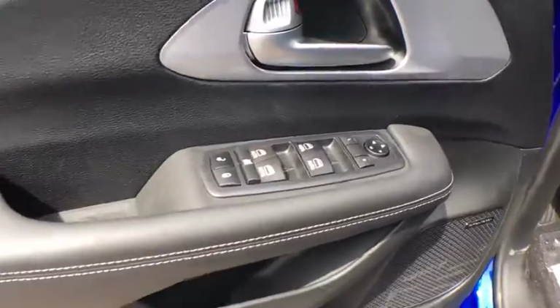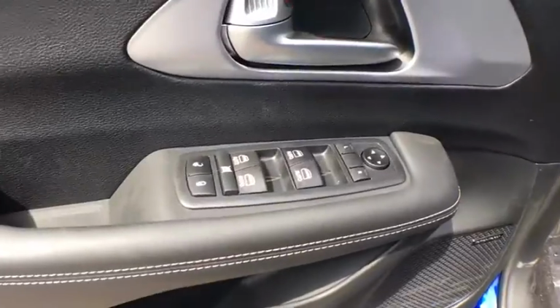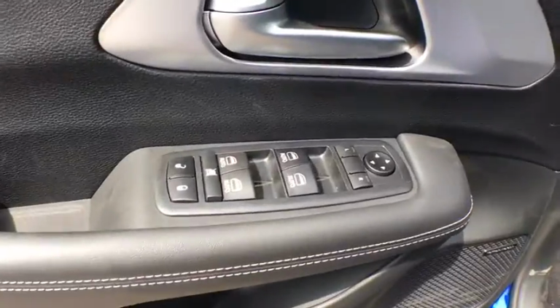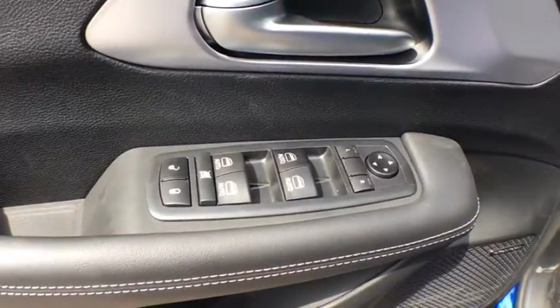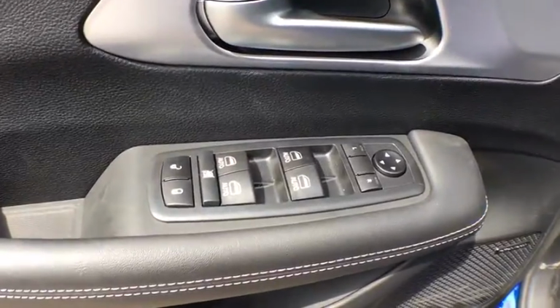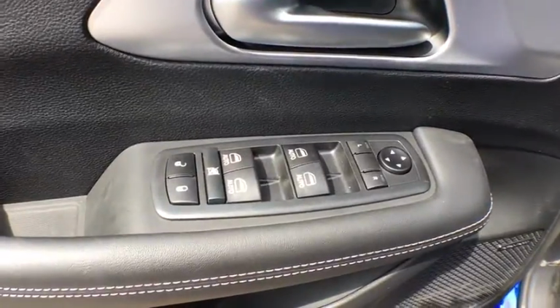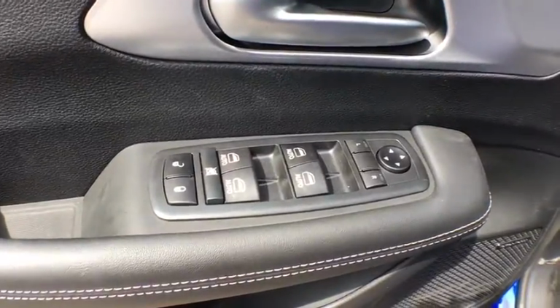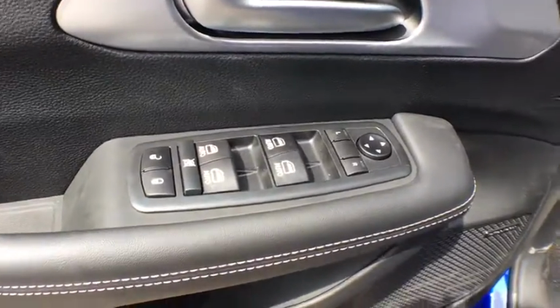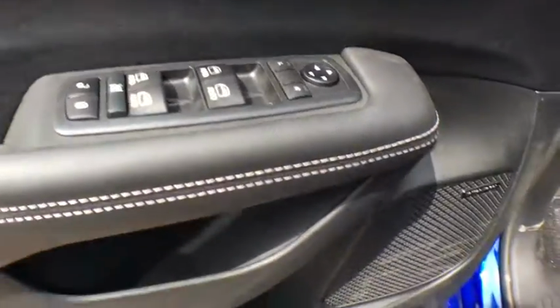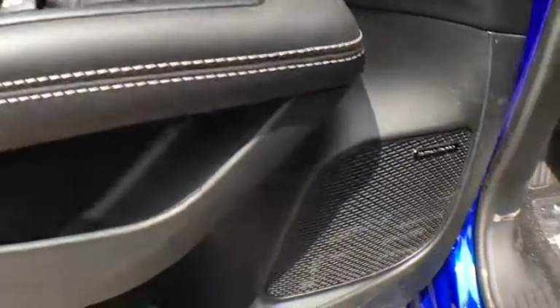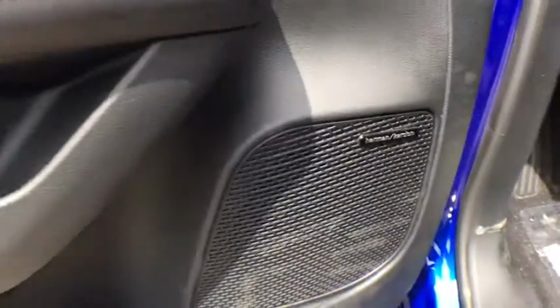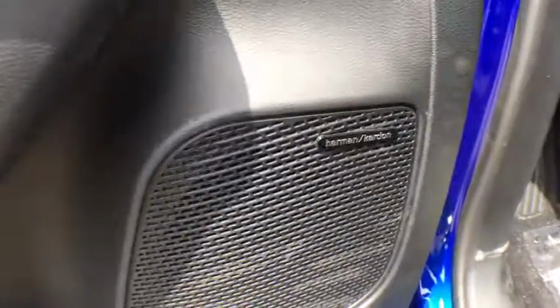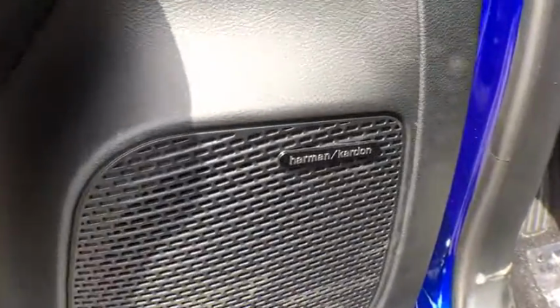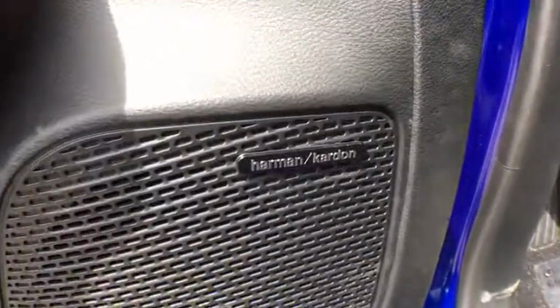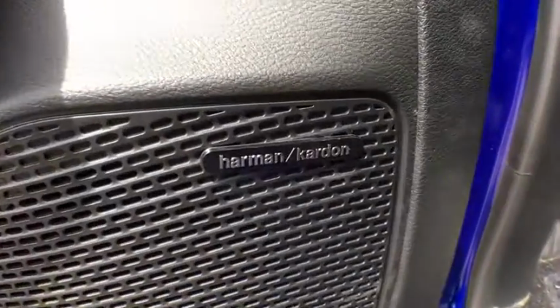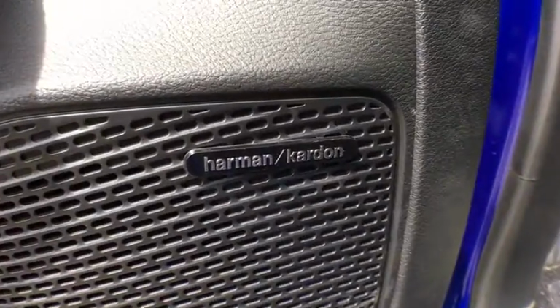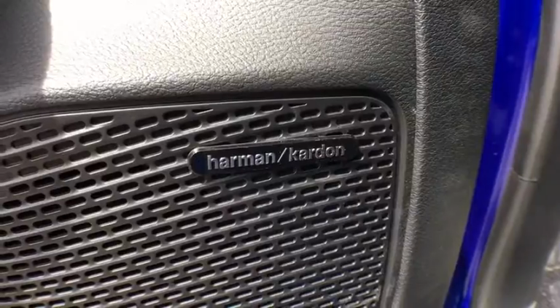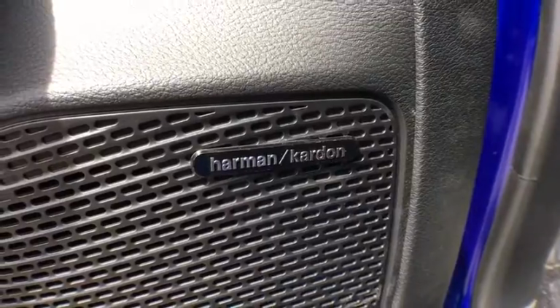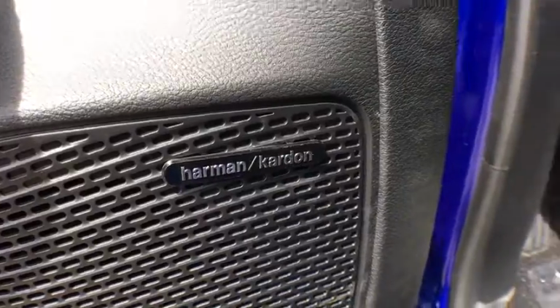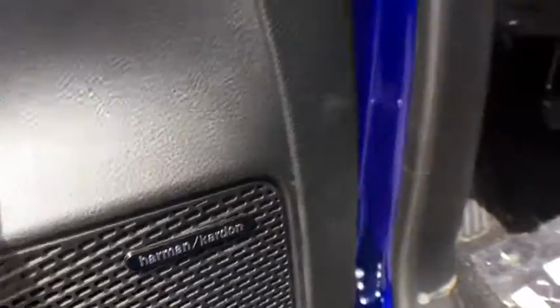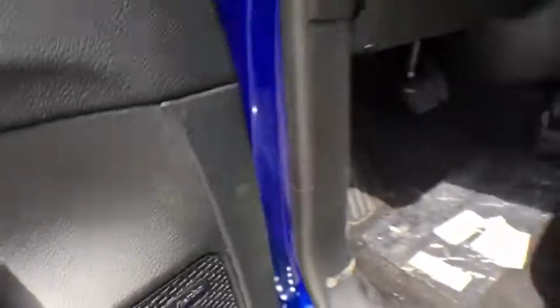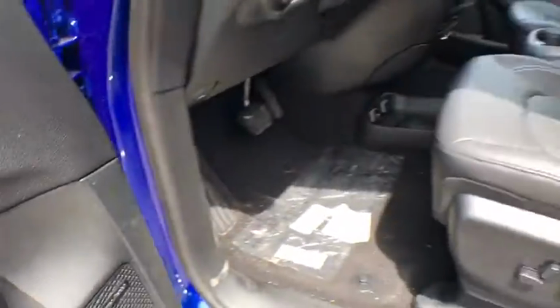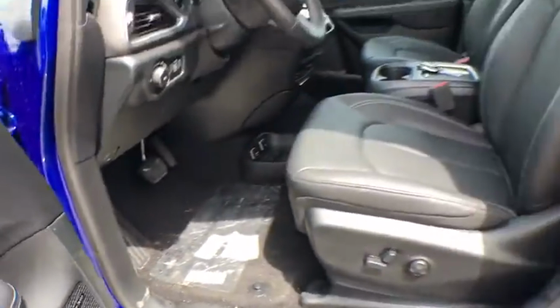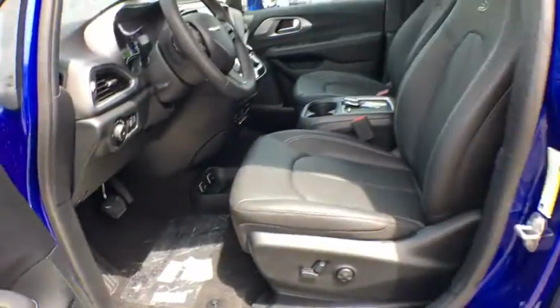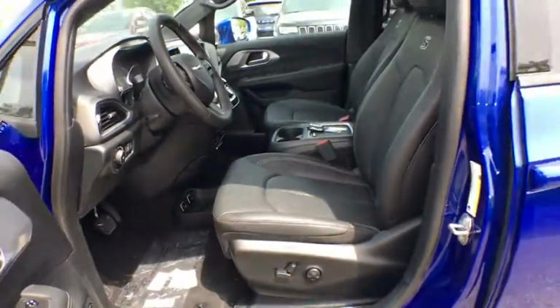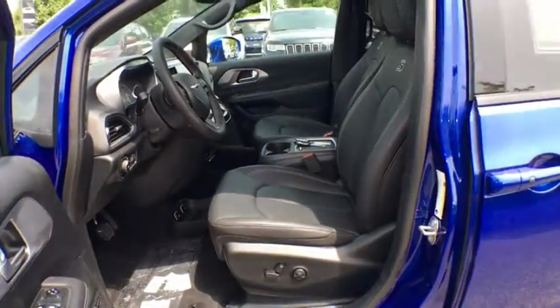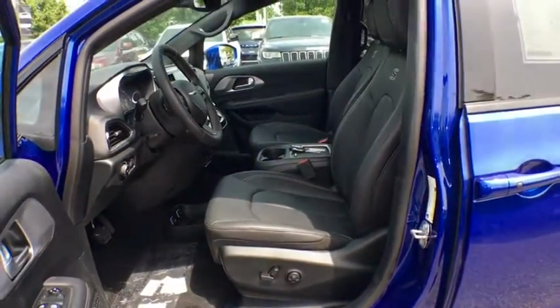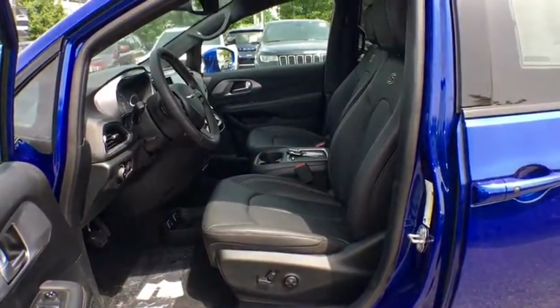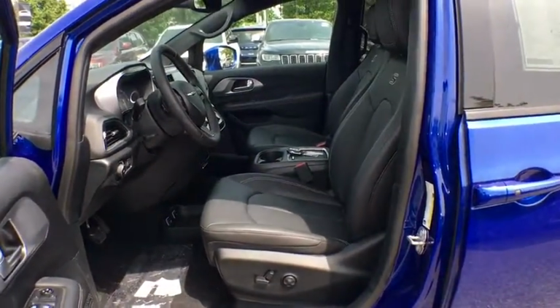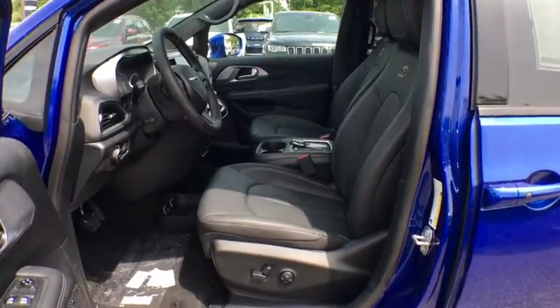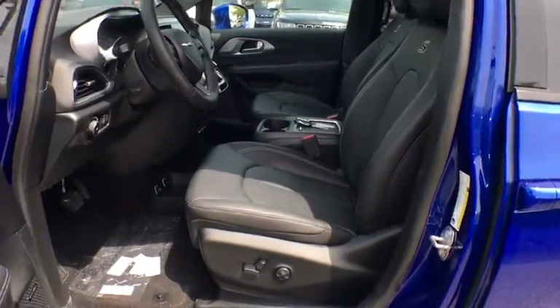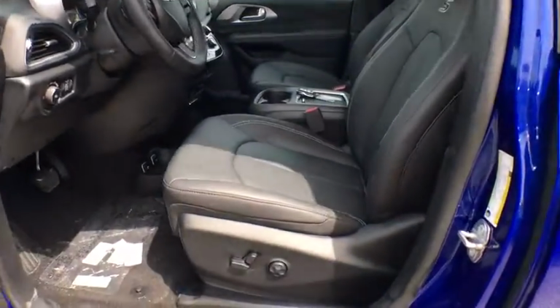CD player, heated steering wheel, power windows, heated front seats, rear window defroster, security system, trip computer, compass, electronic stability control.